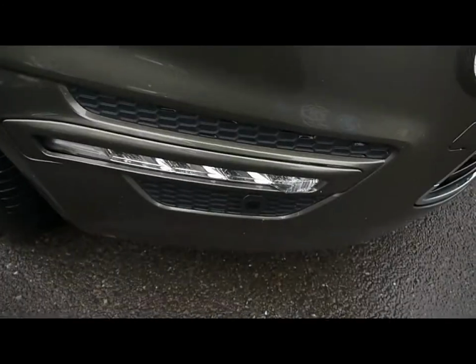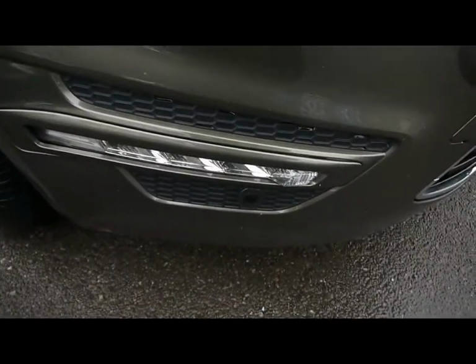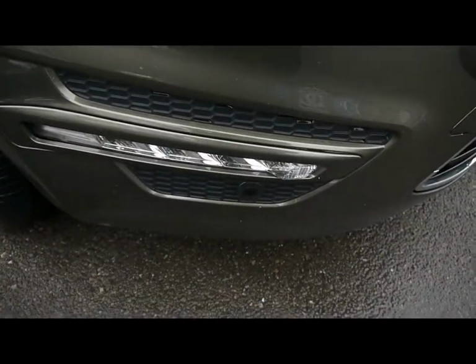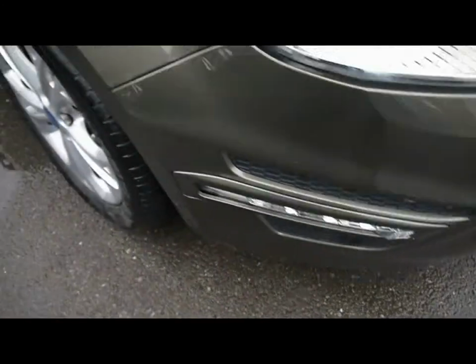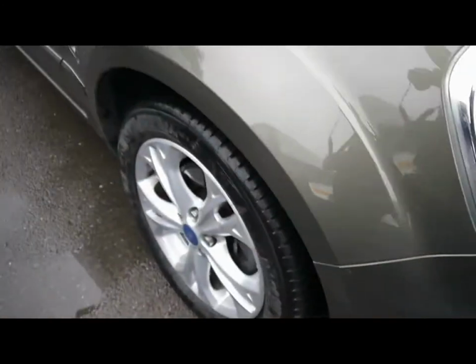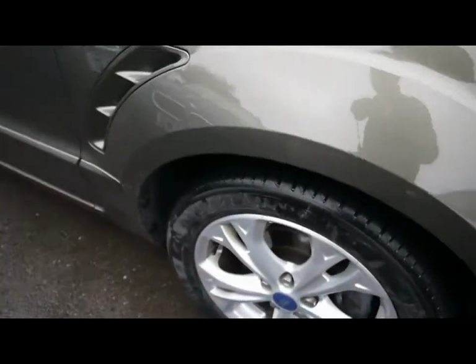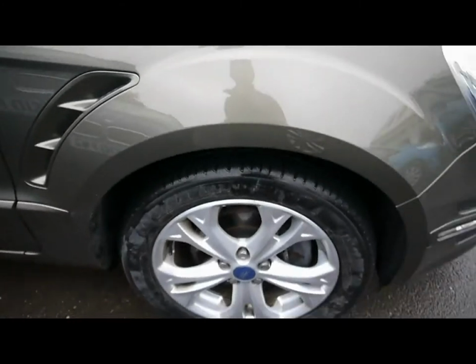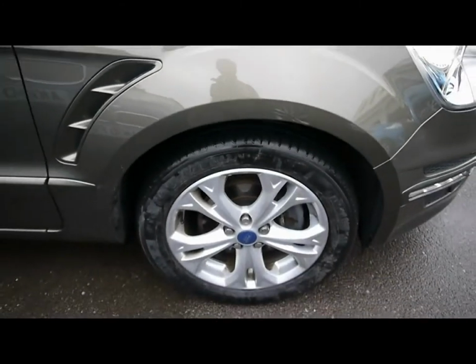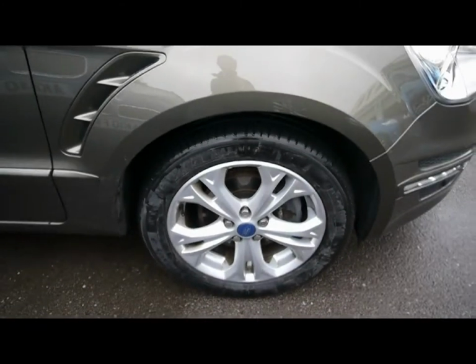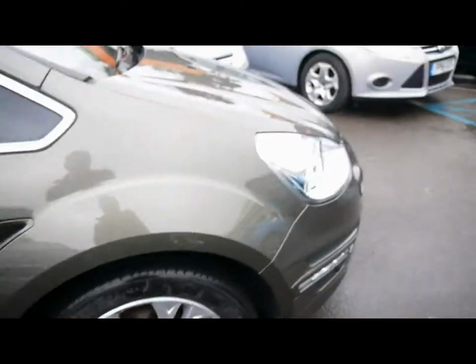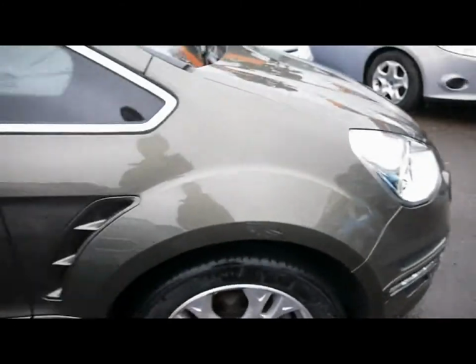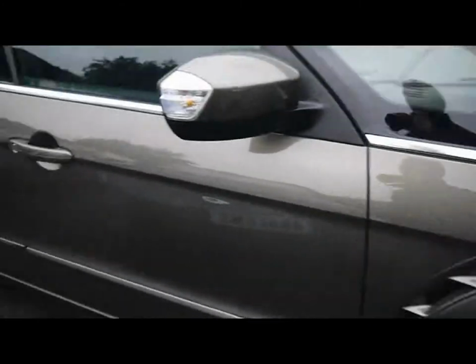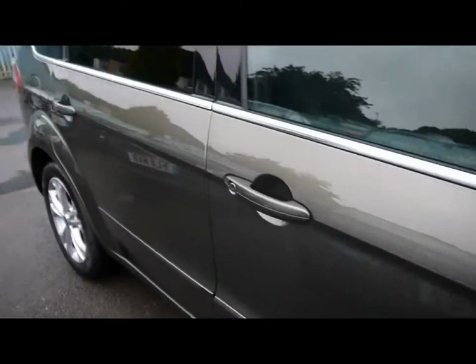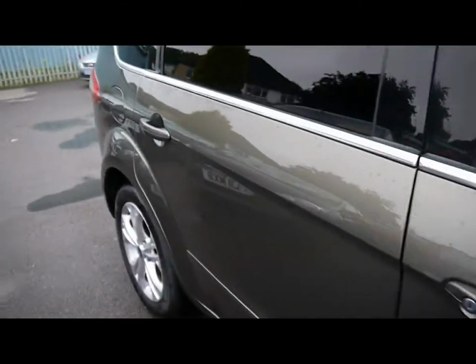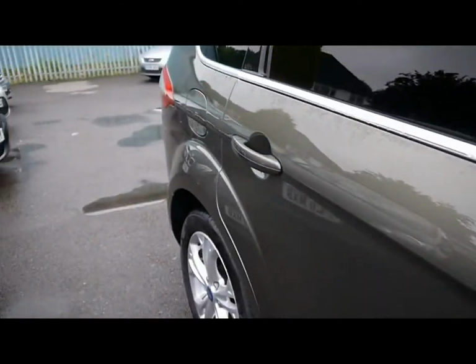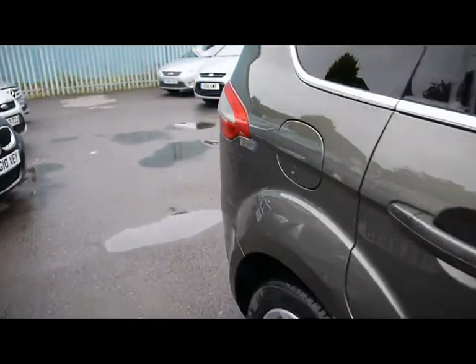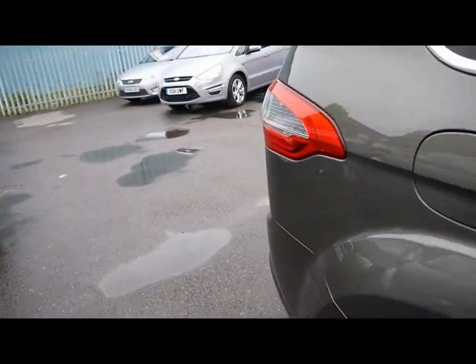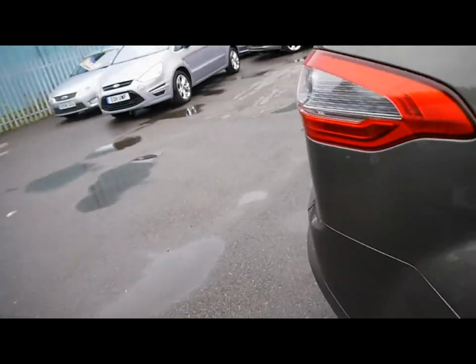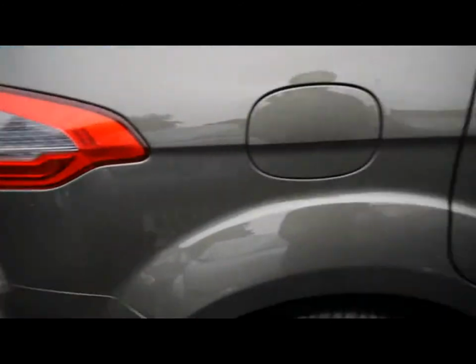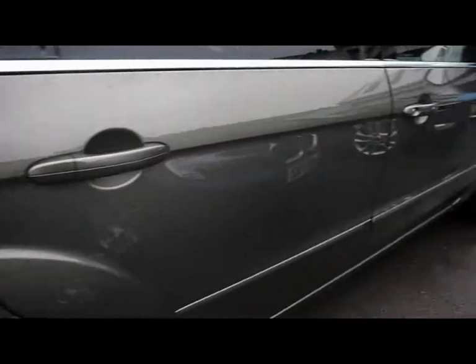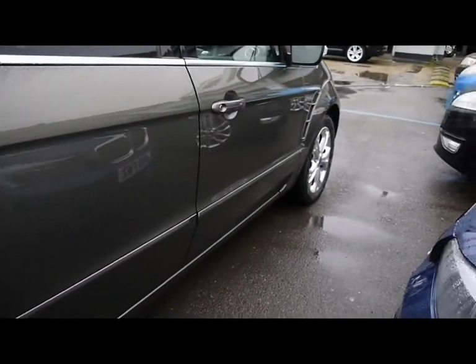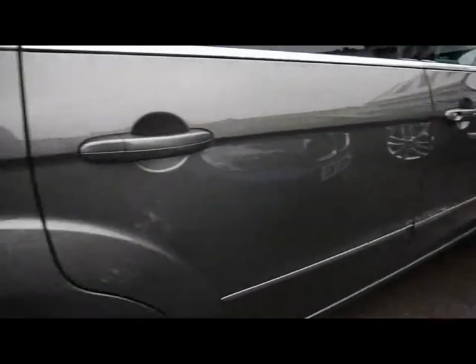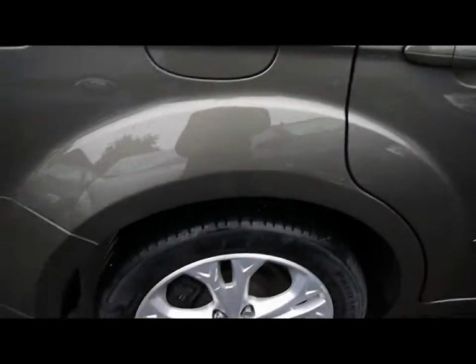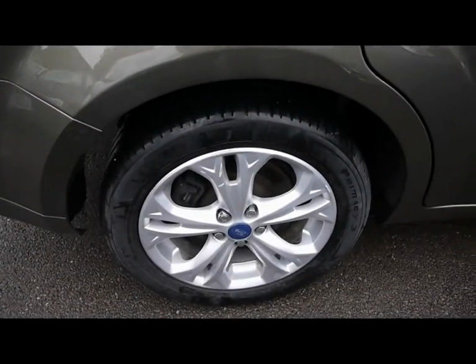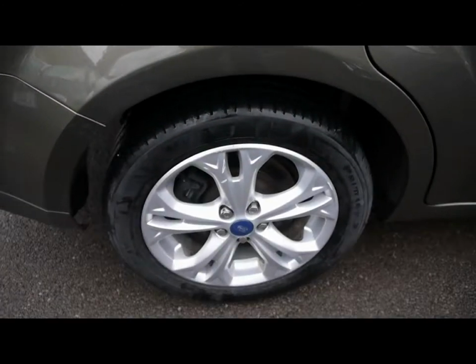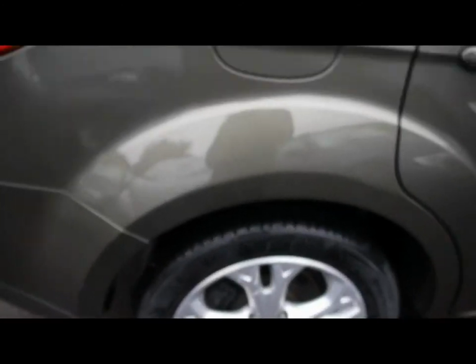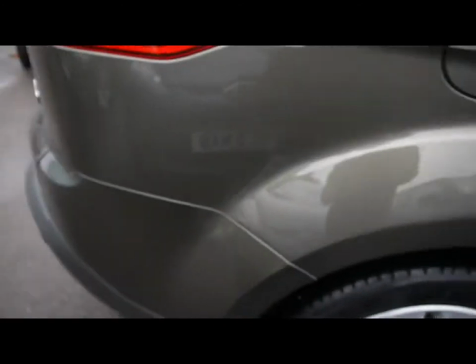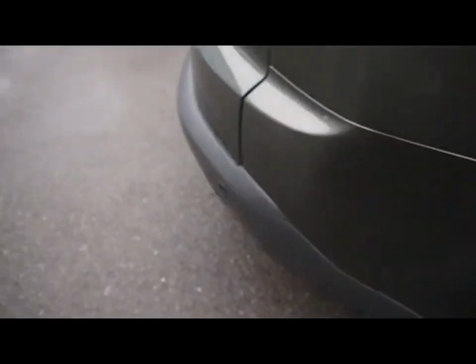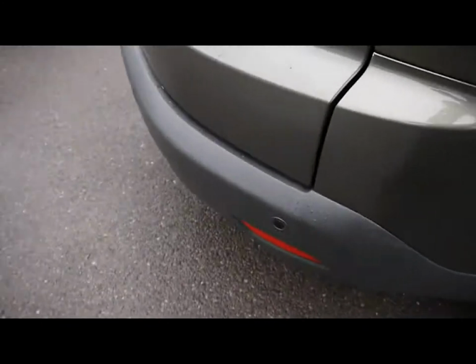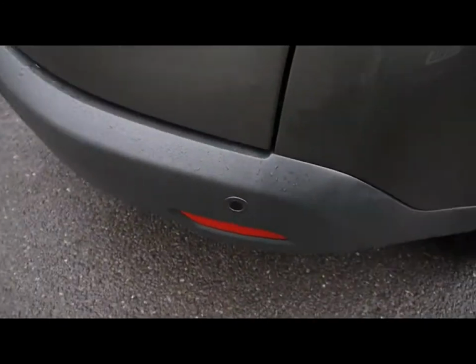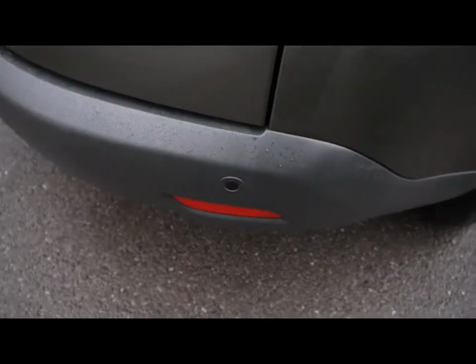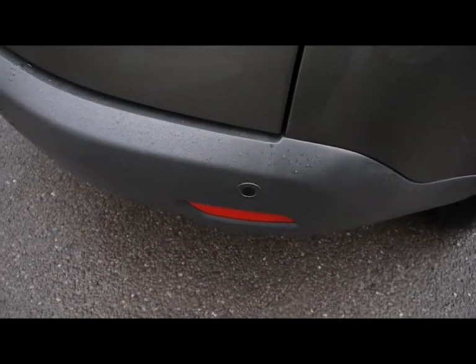Things like front parking assist sensors, 17 inch alloy wheels, great condition bodywork, and rear parking assist sensors.